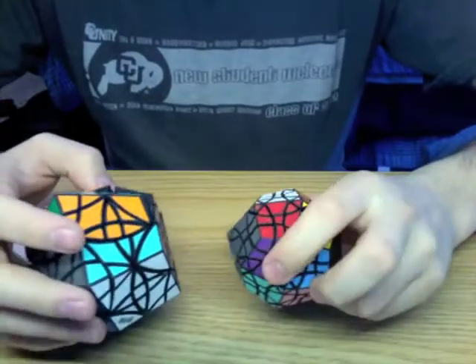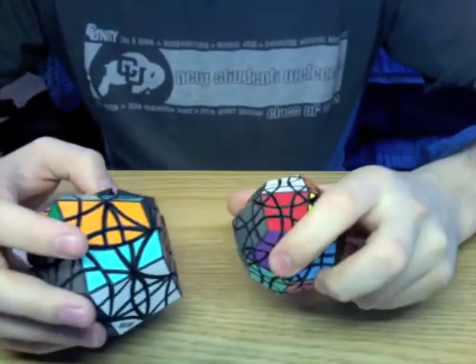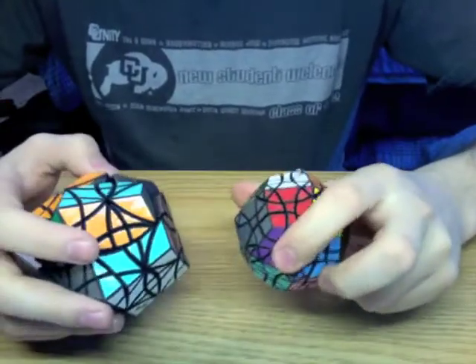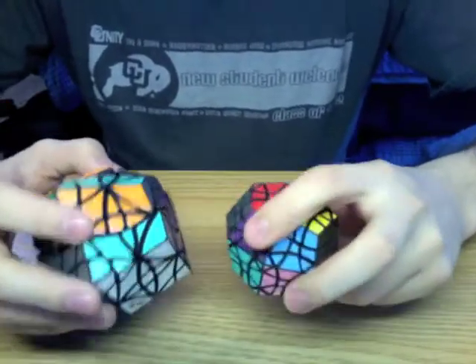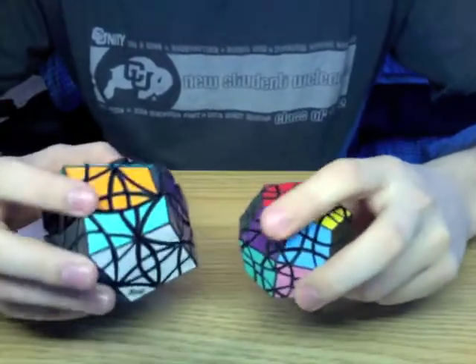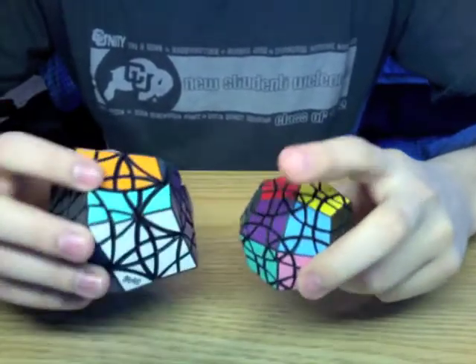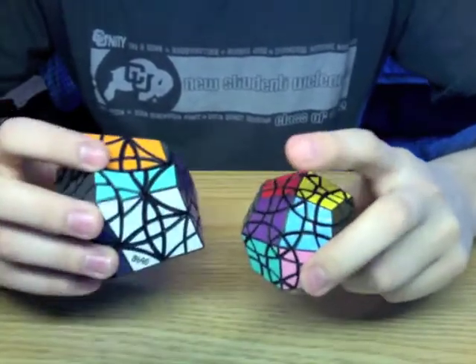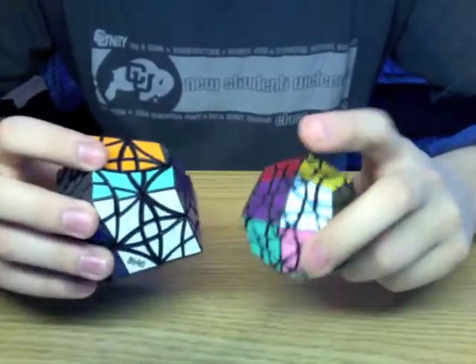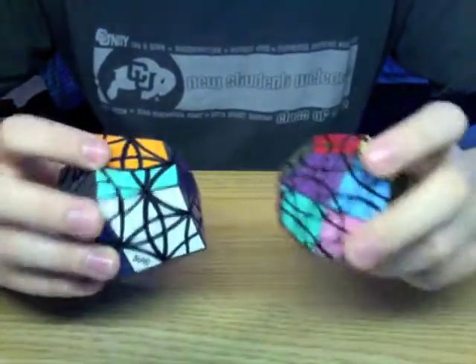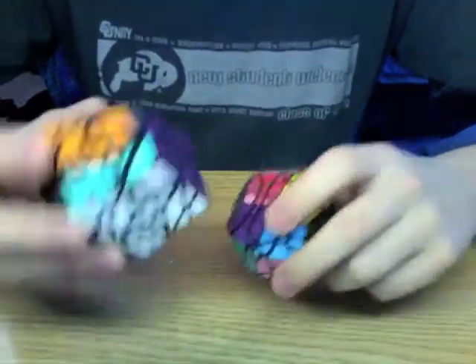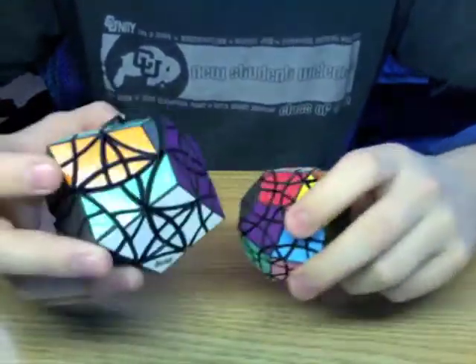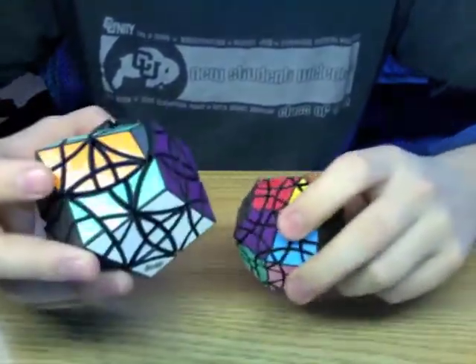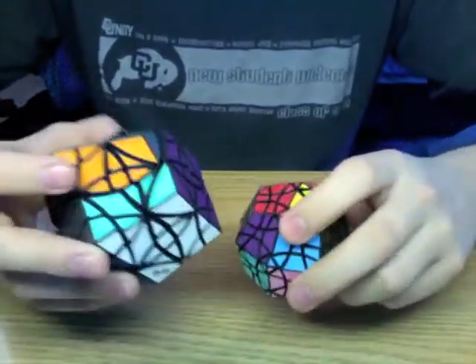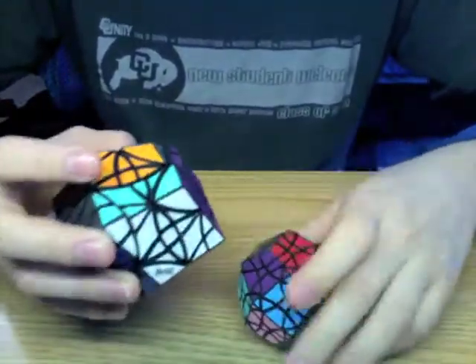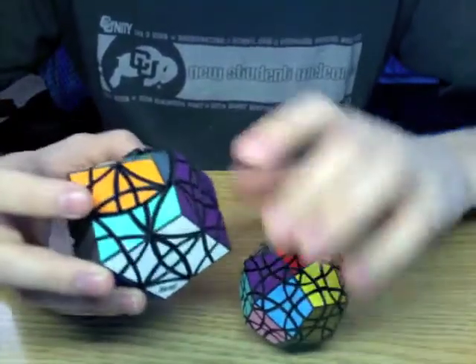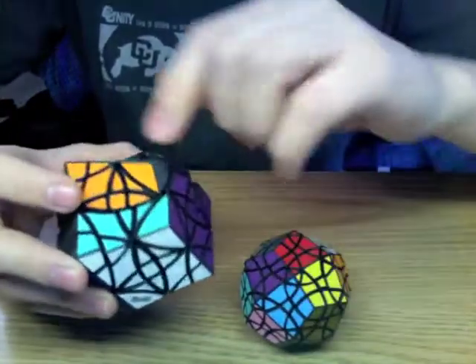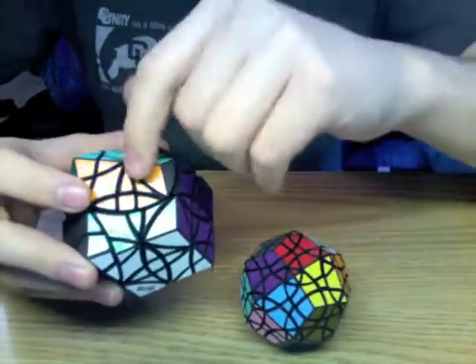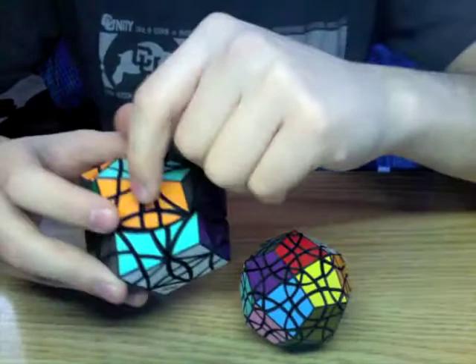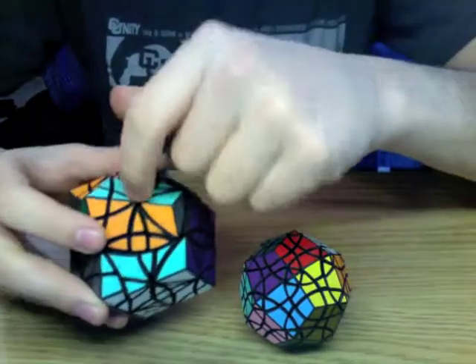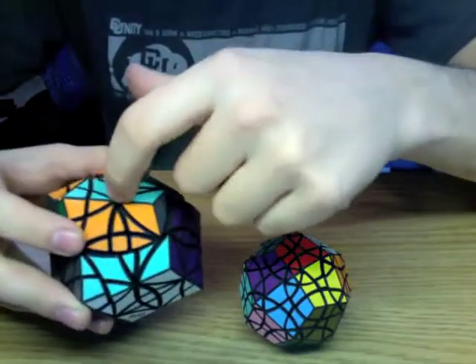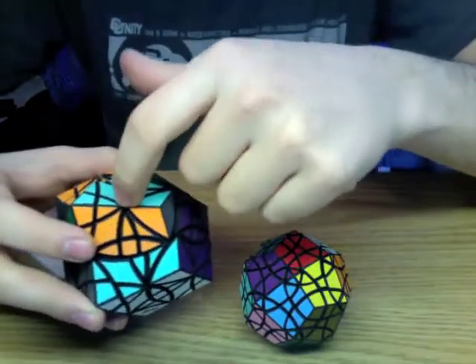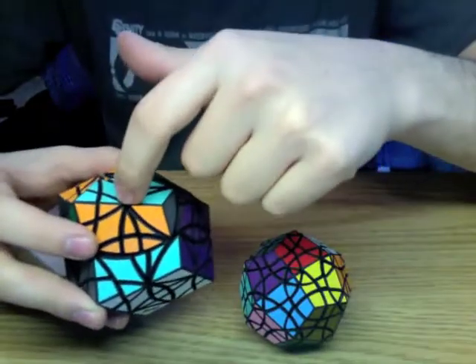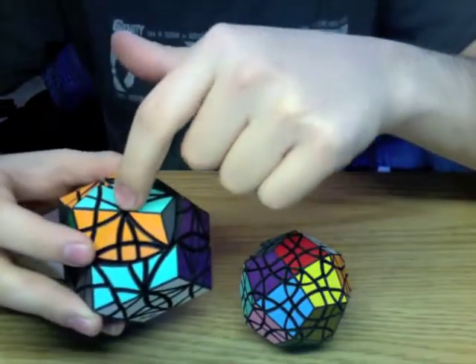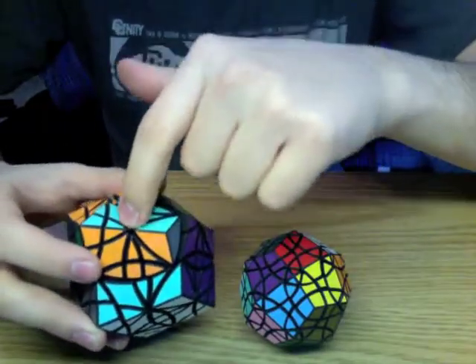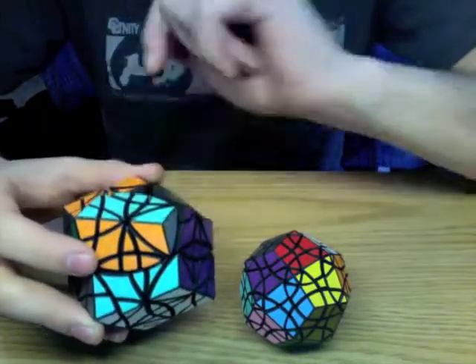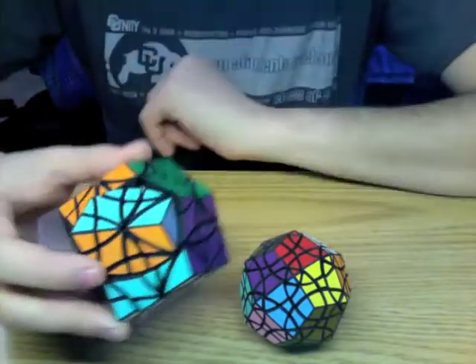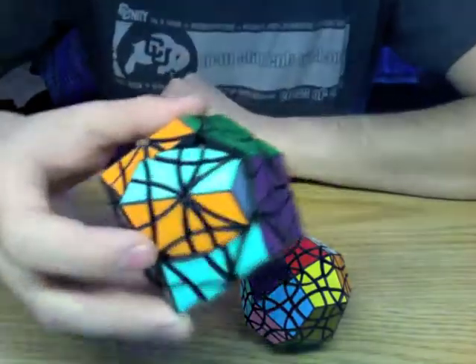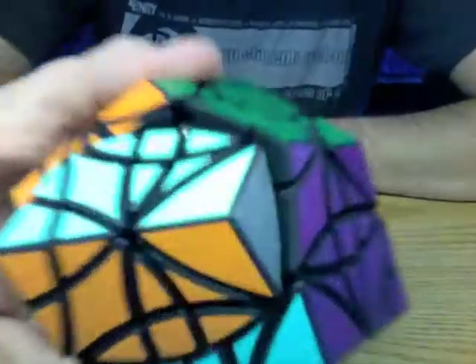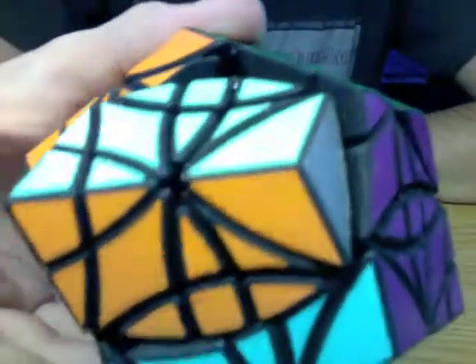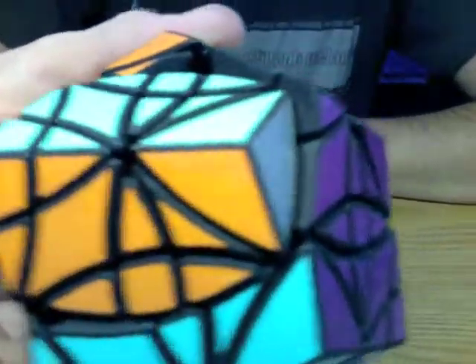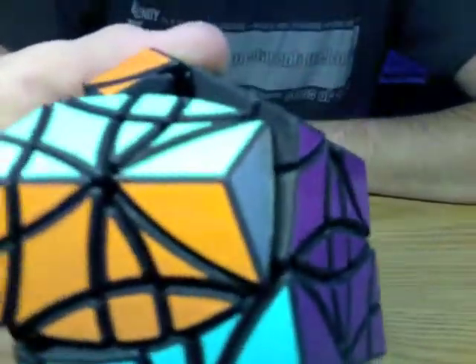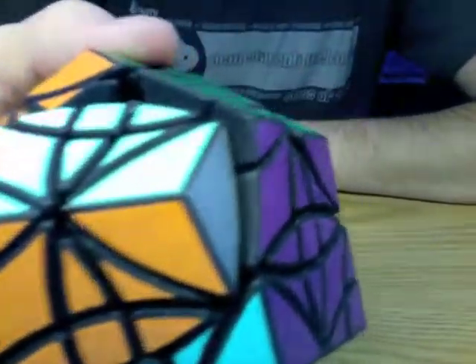The only piece that is missing on this puzzle is actually not missing — it's just hidden. You can see it where the screw is.